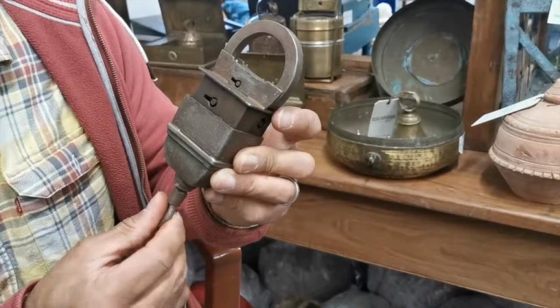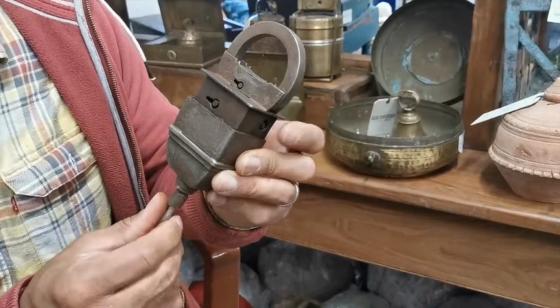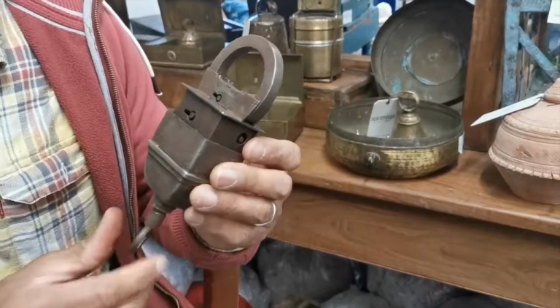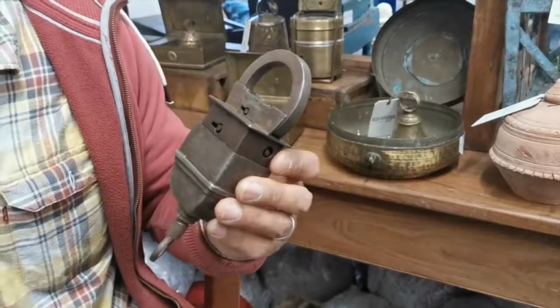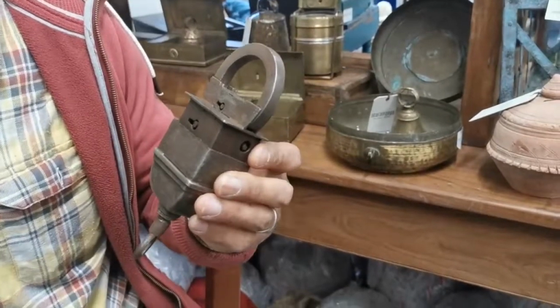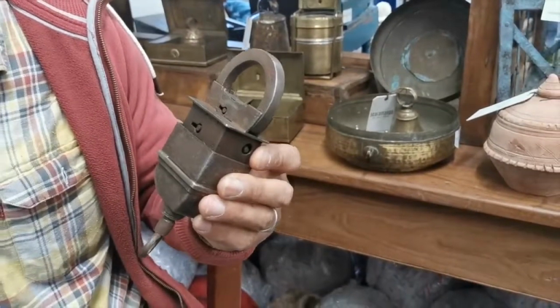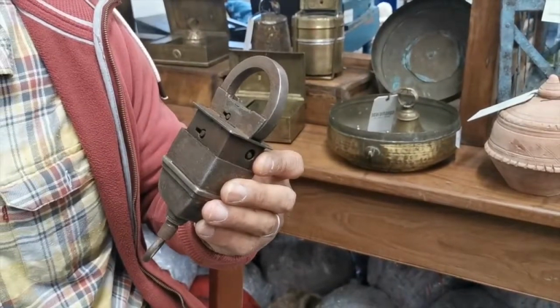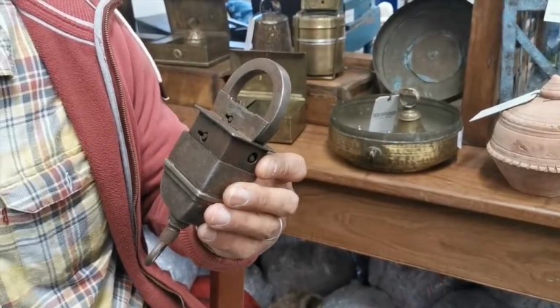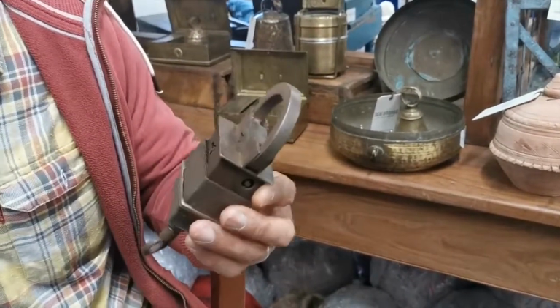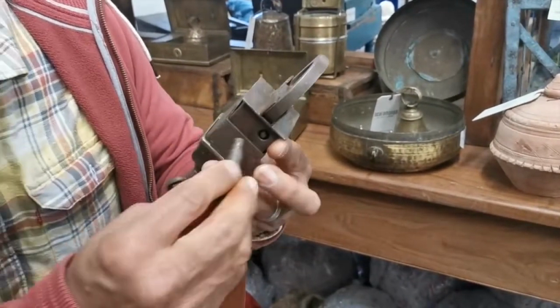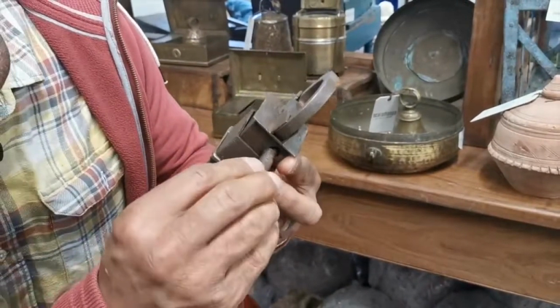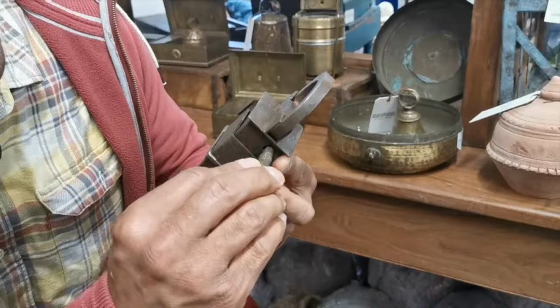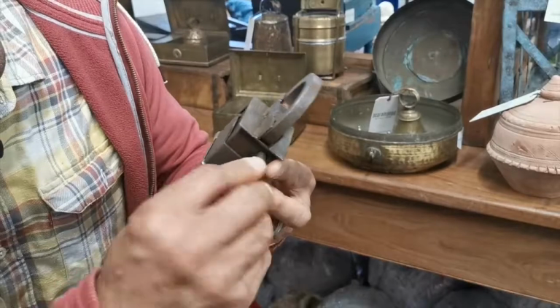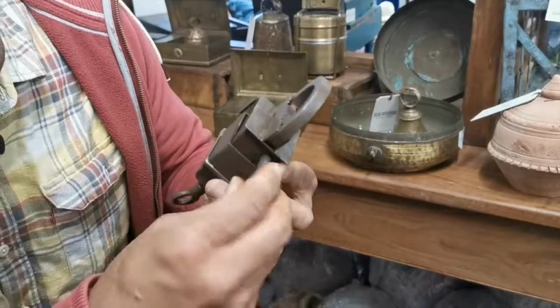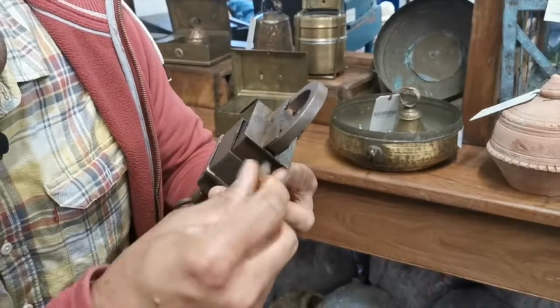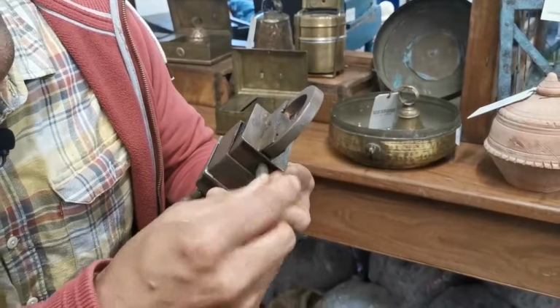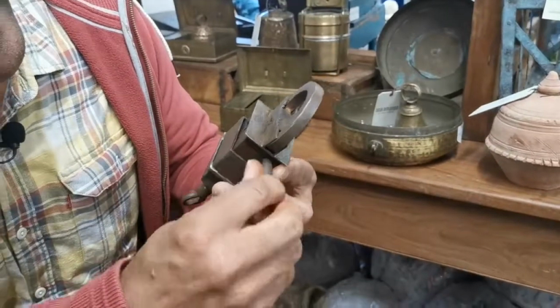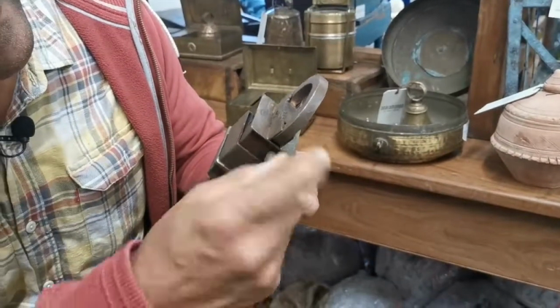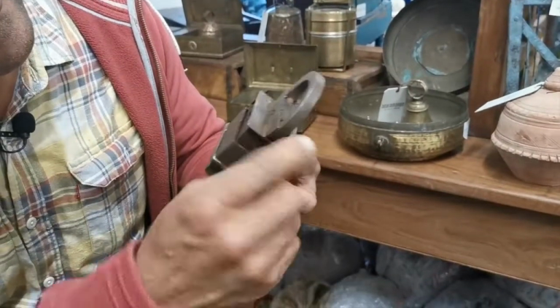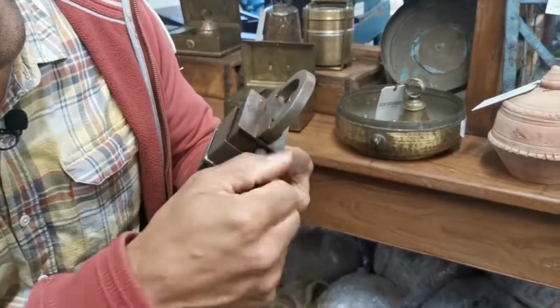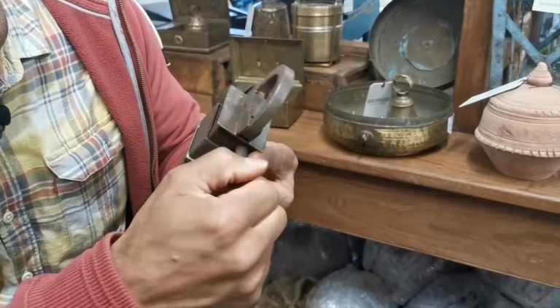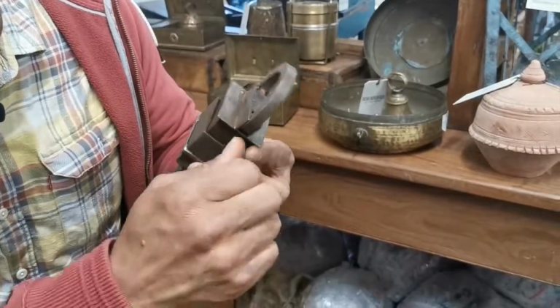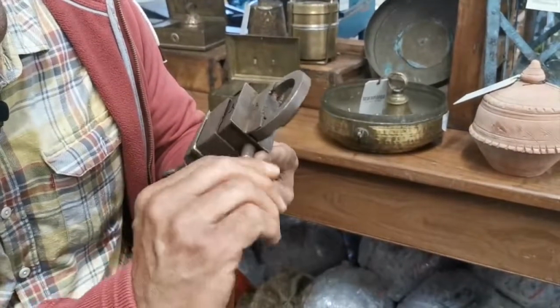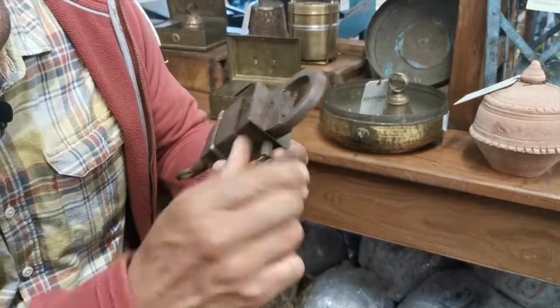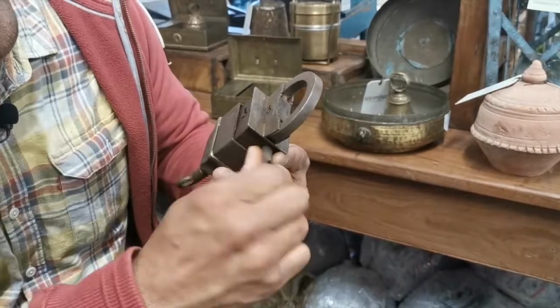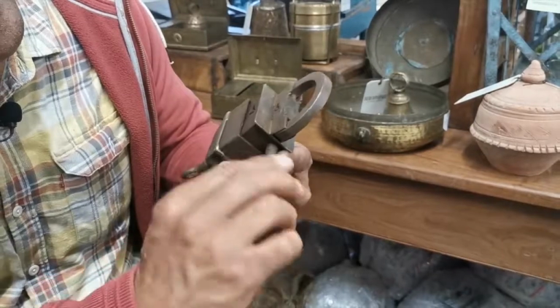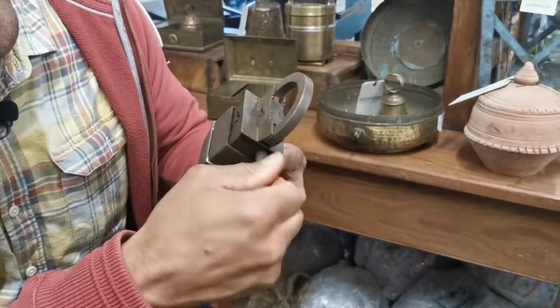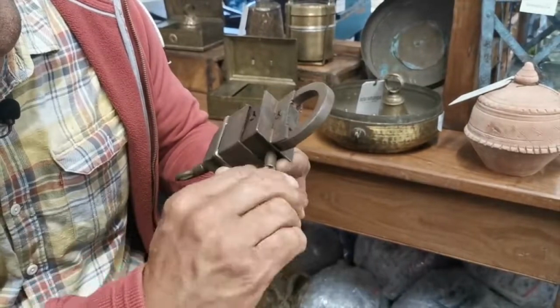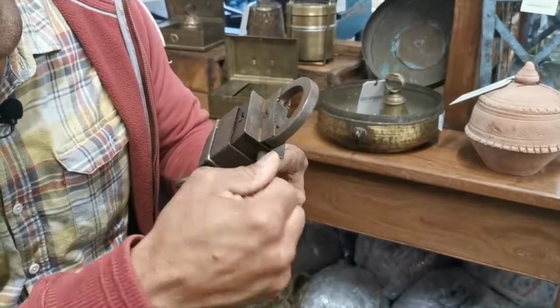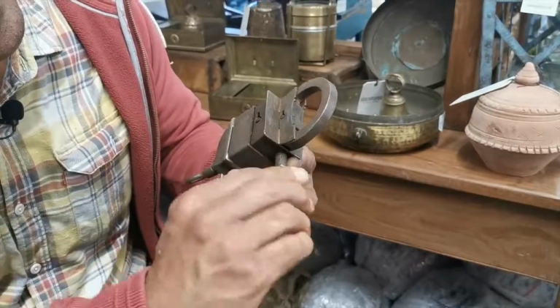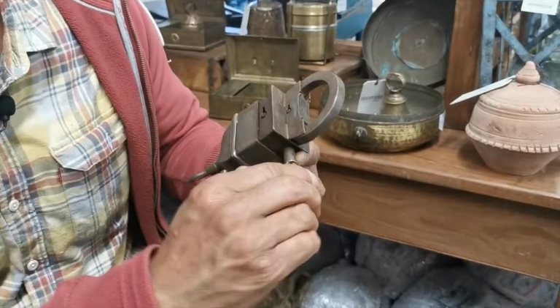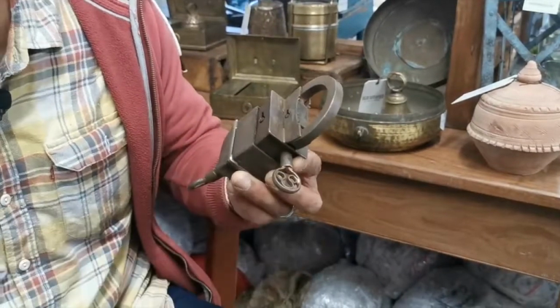Up, and then we use a screw key on the side here, which that one is in nice and tight.